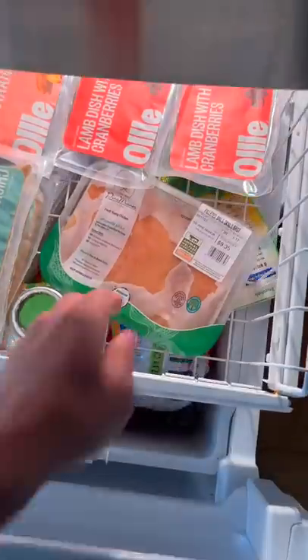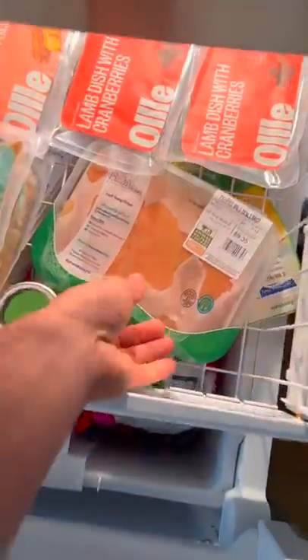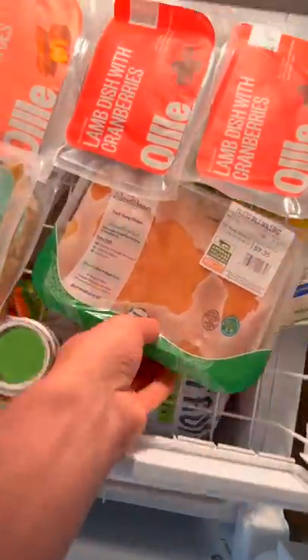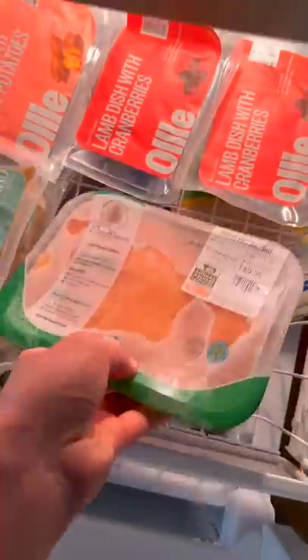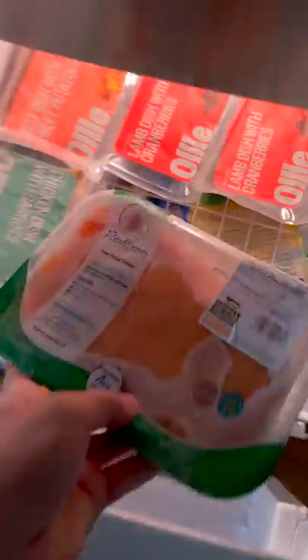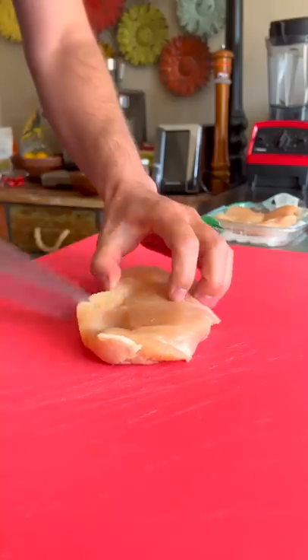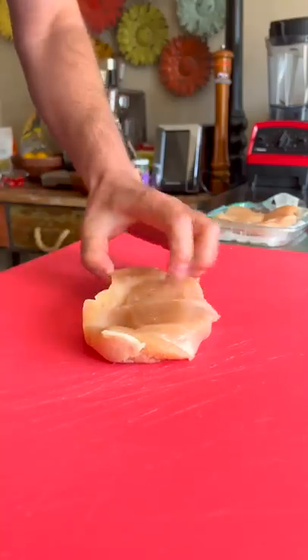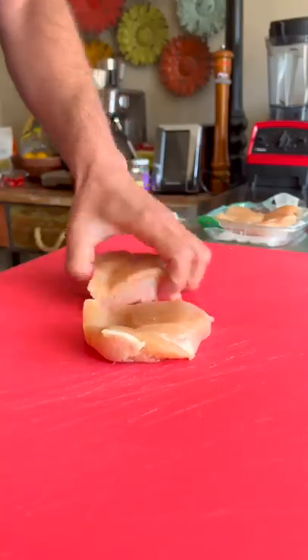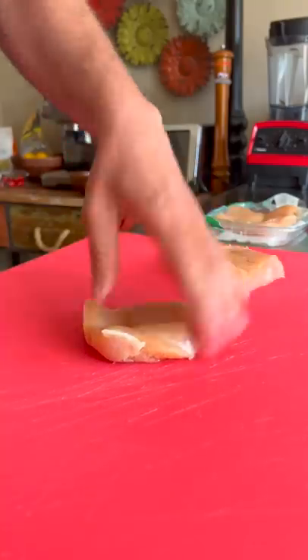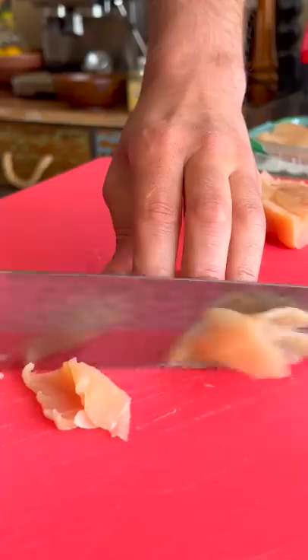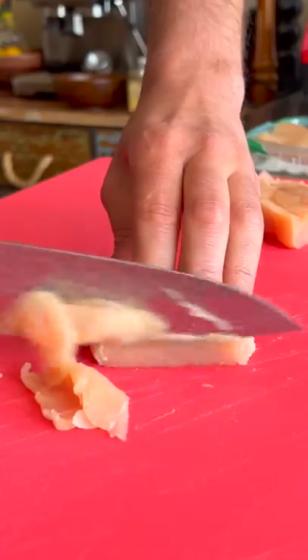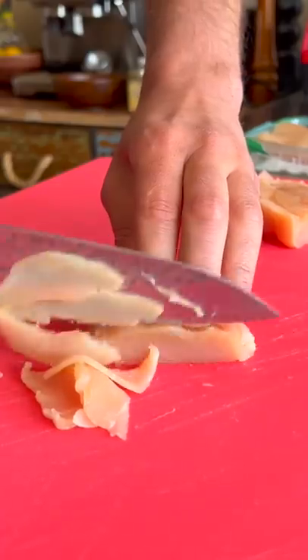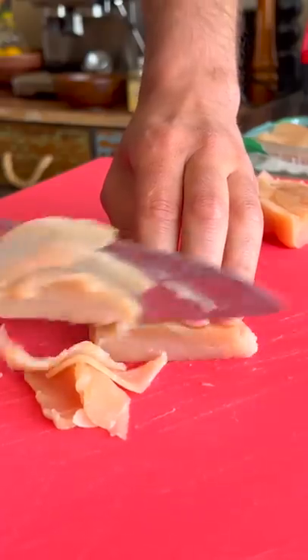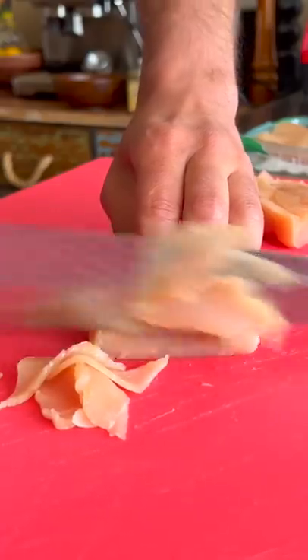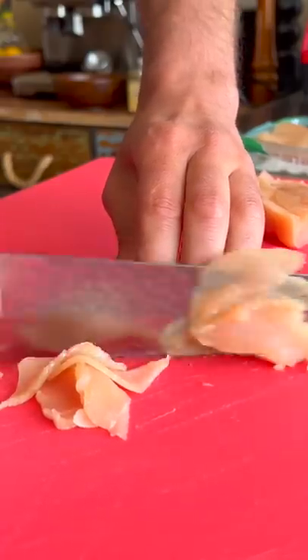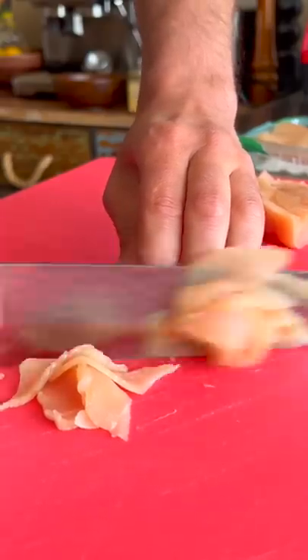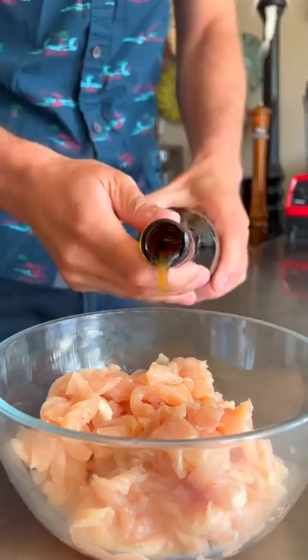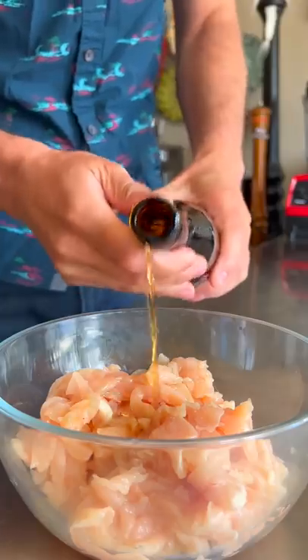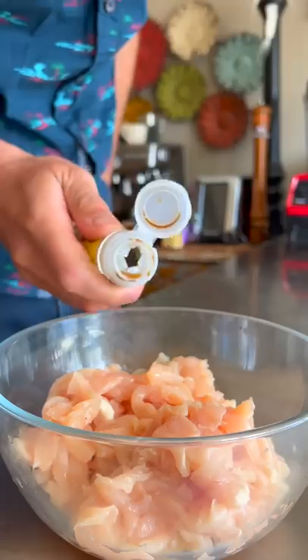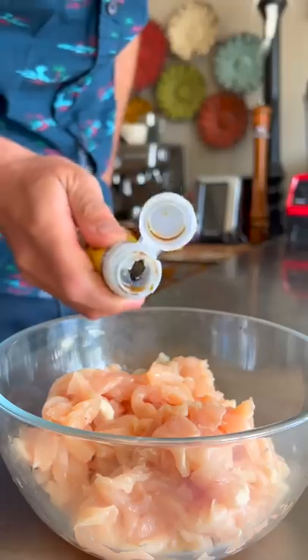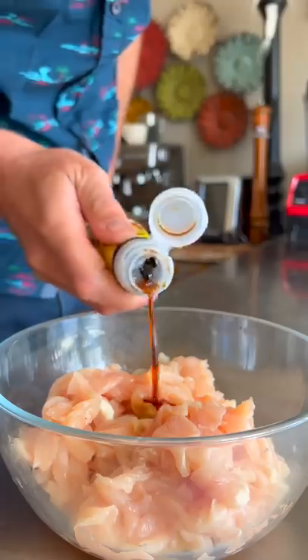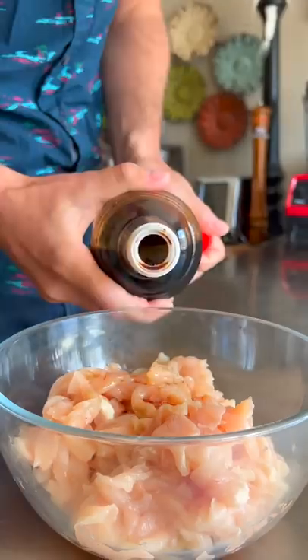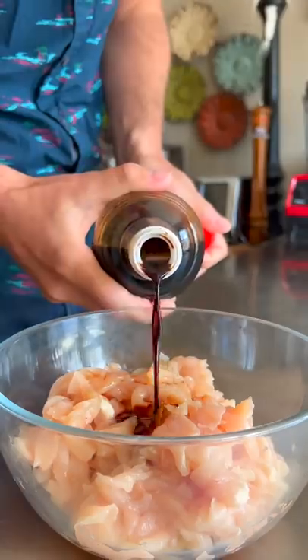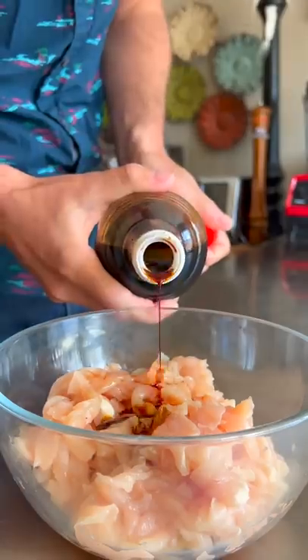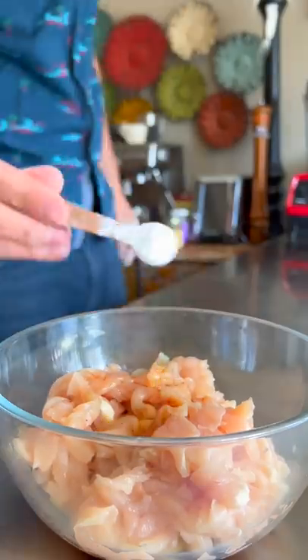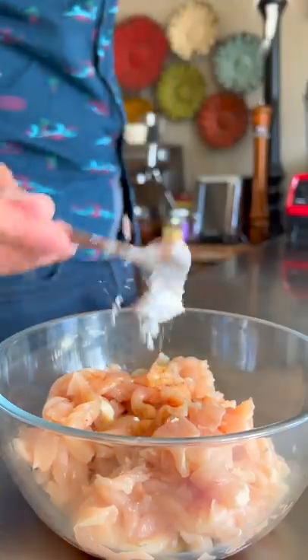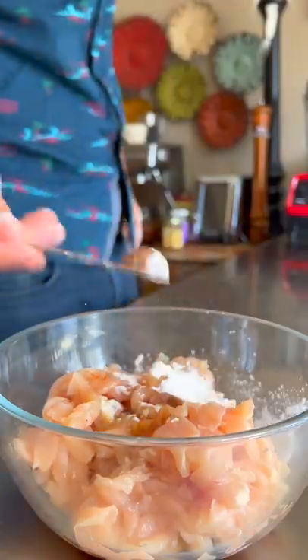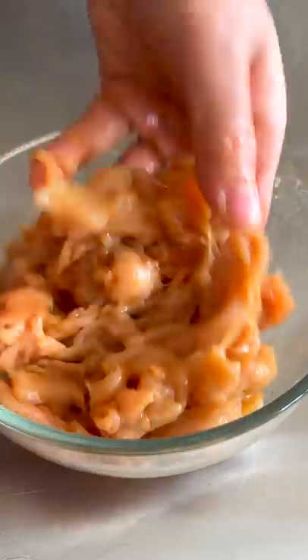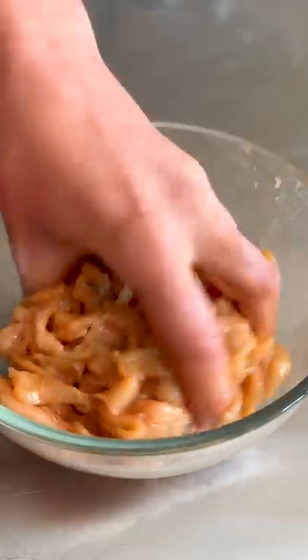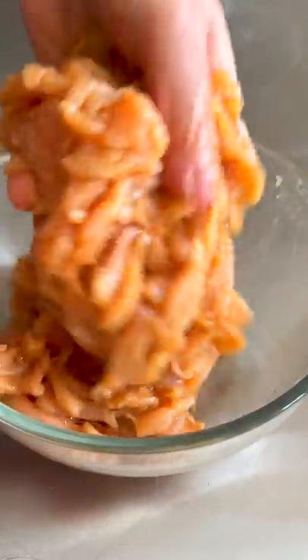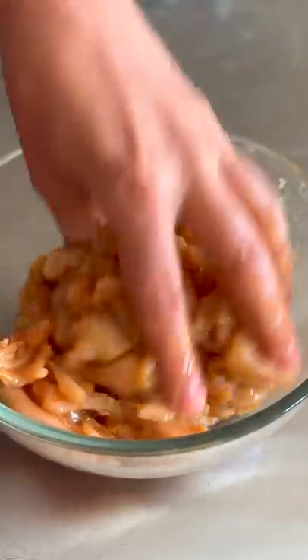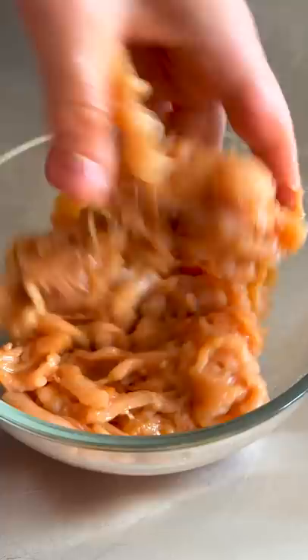Freeze your chicken breast for 30 minutes — that's going to make it really easy to get really thin slices like this. Then add cooking wine, light soy sauce, dark soy sauce, and potato starch. Mix and leave to marinate for 10 minutes.